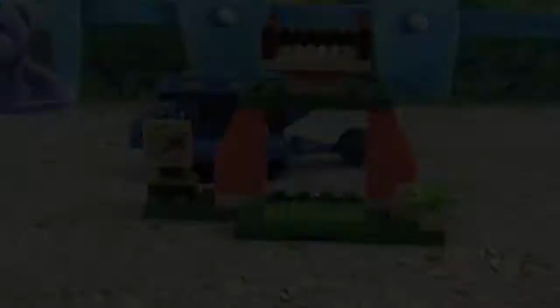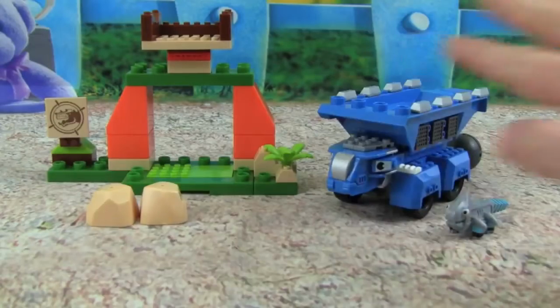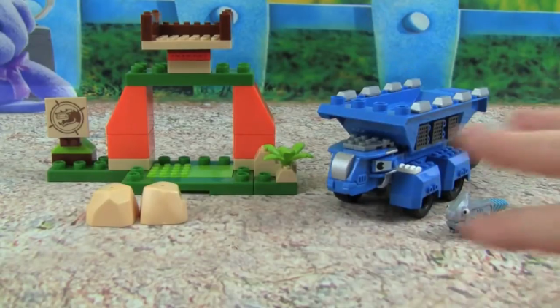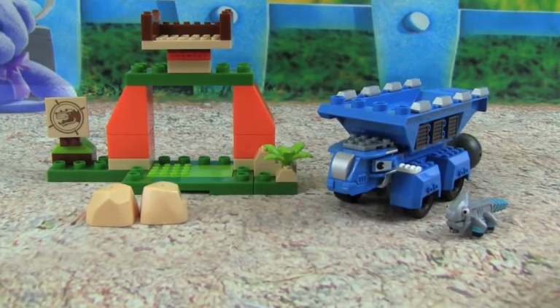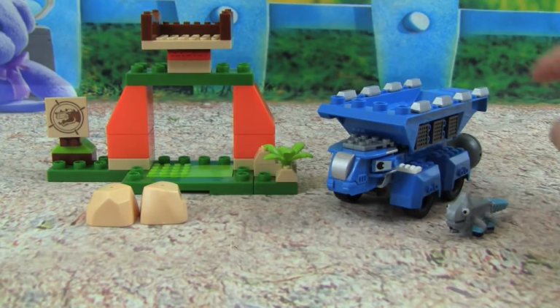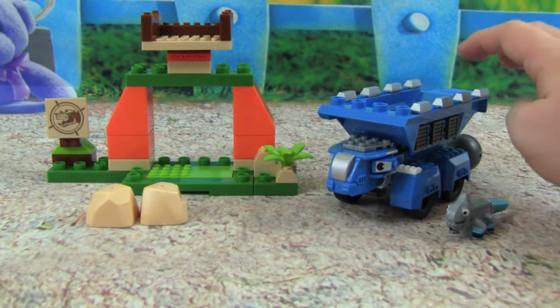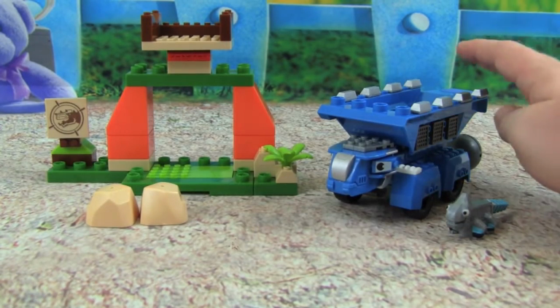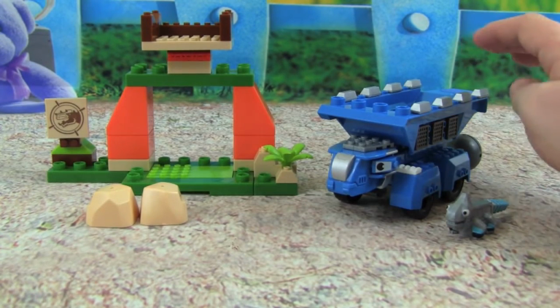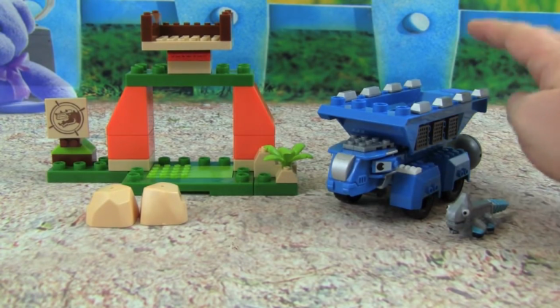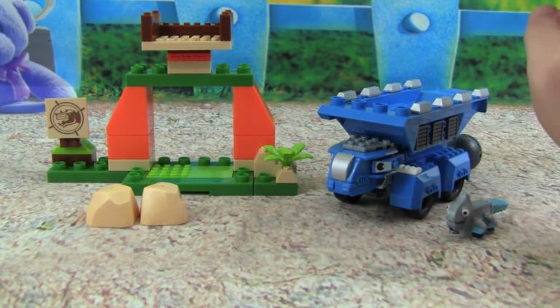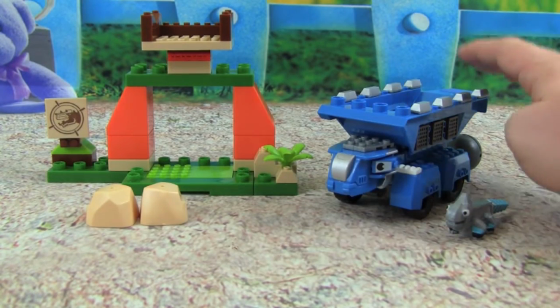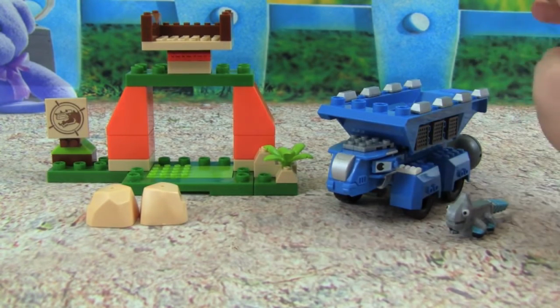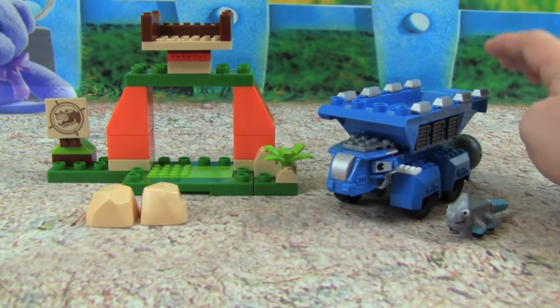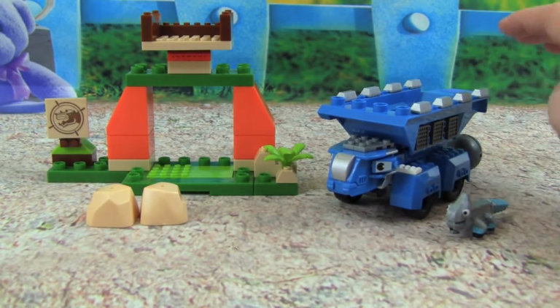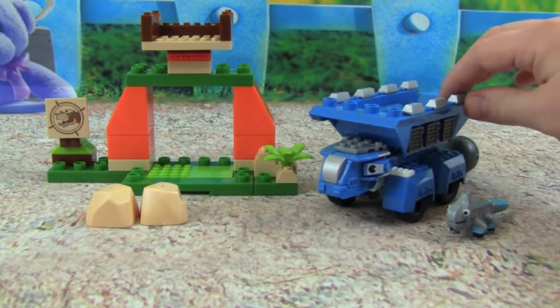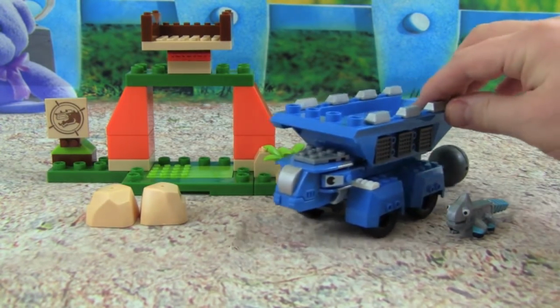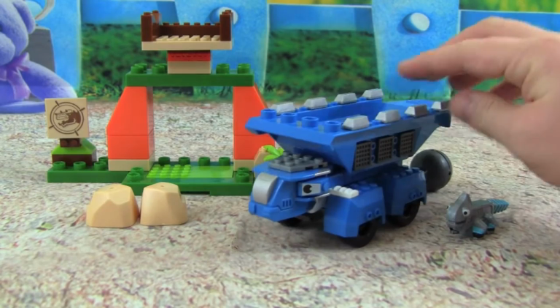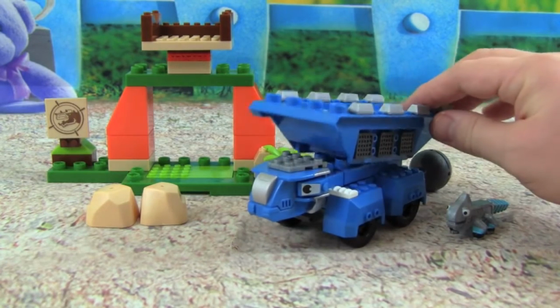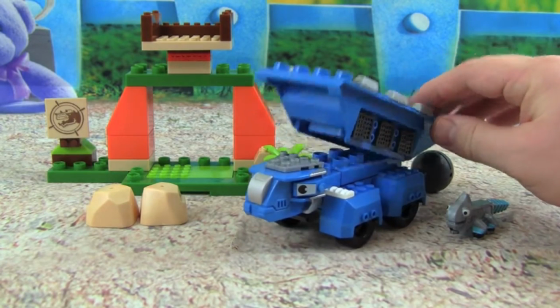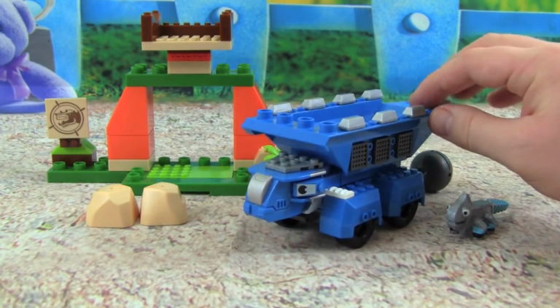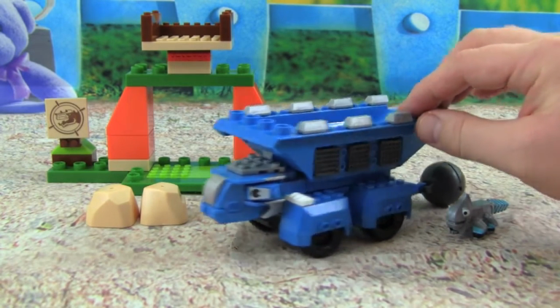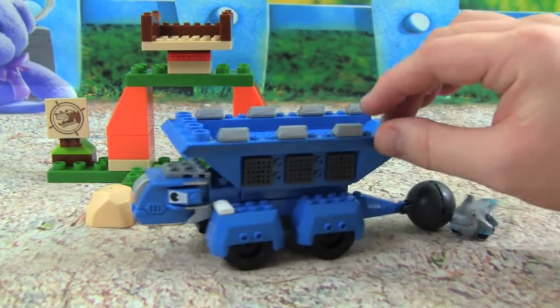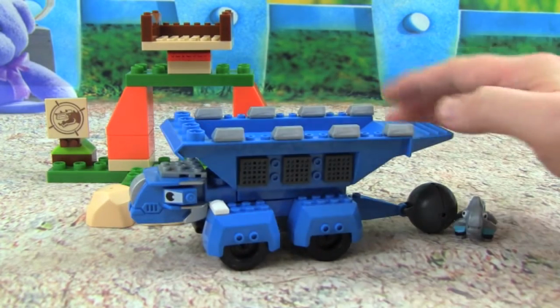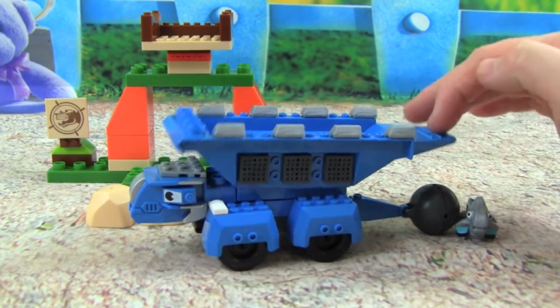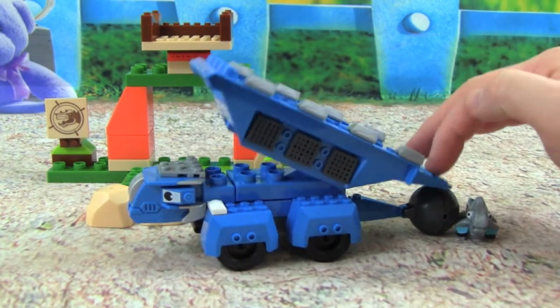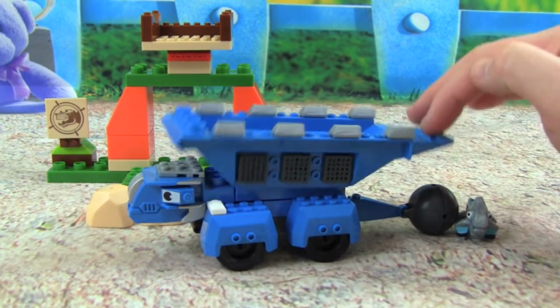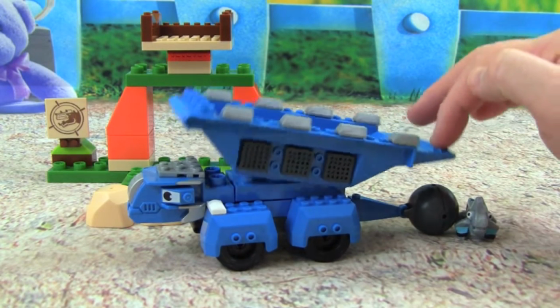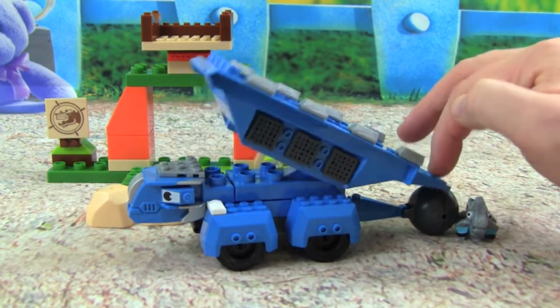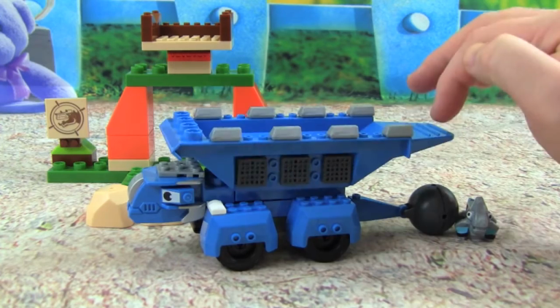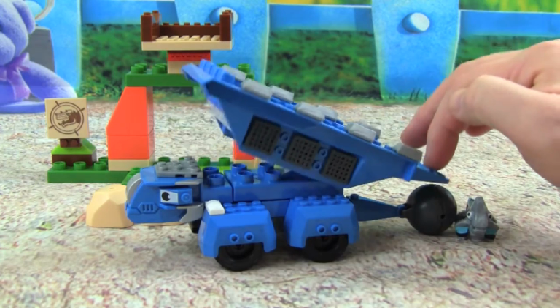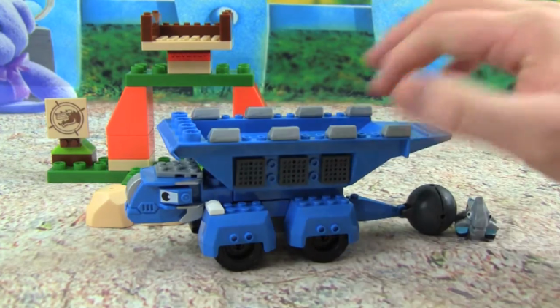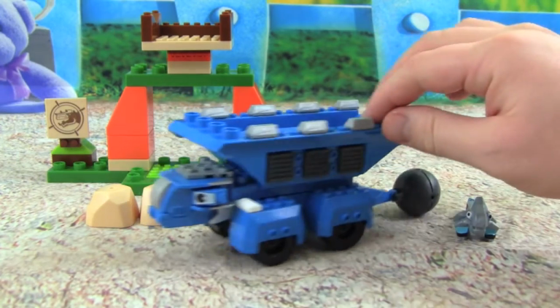Here we have our Tauntaun Target Toss set all put together, and this is awesome. I love how cool Tauntaun looks all put together, and he has a real working dump bed. That is so cool.